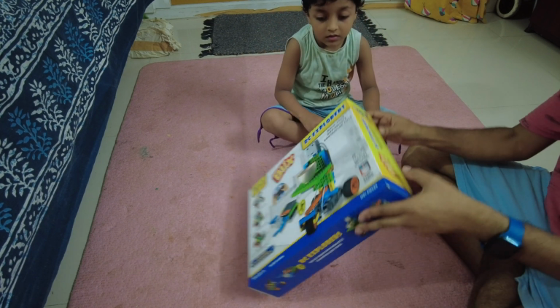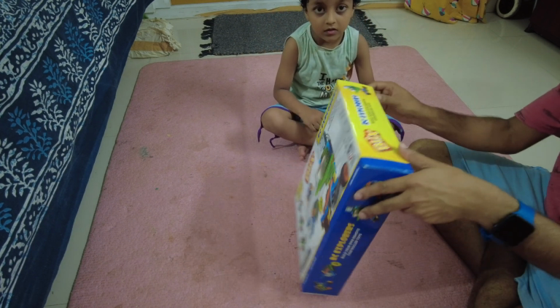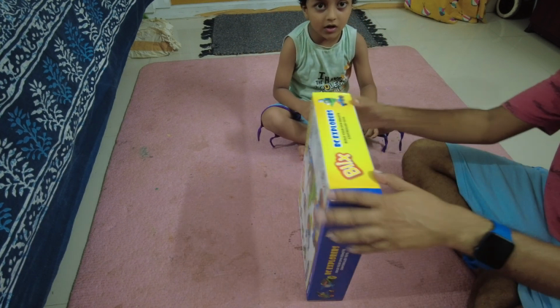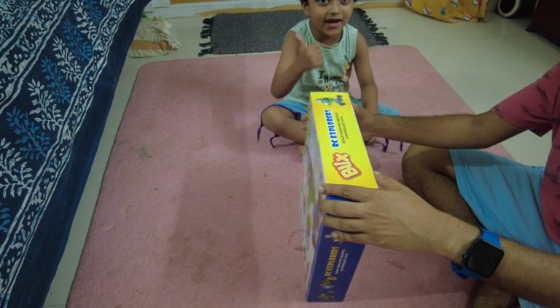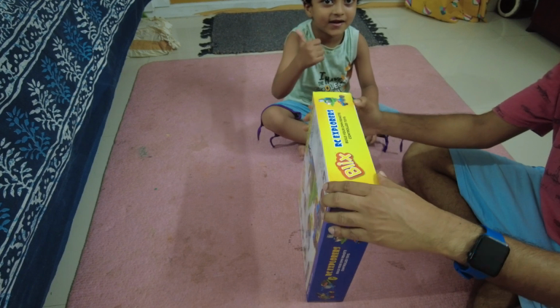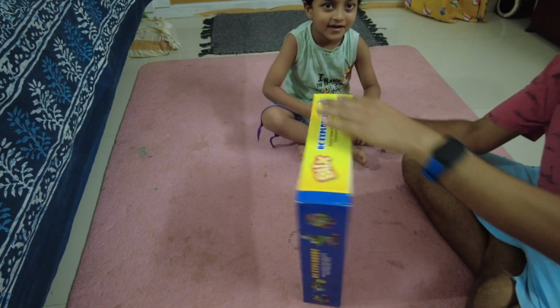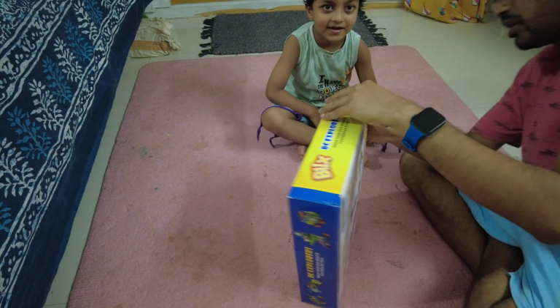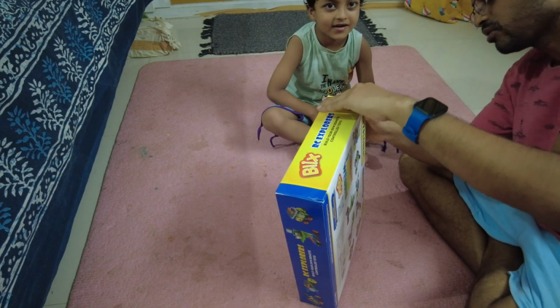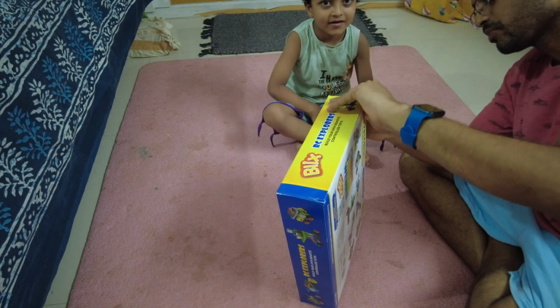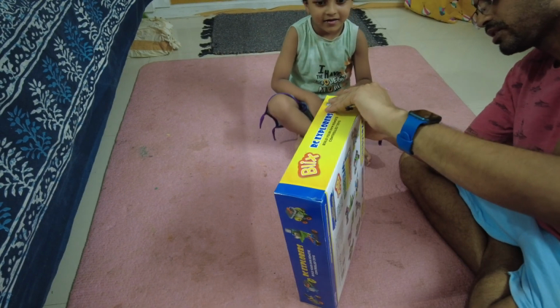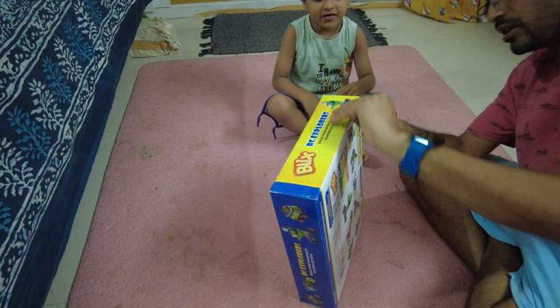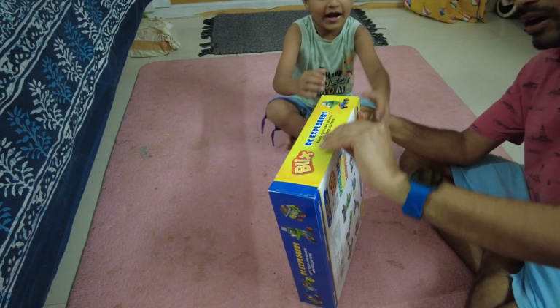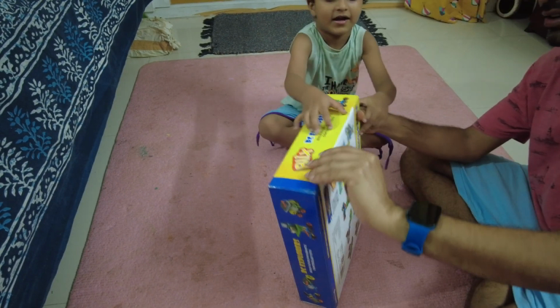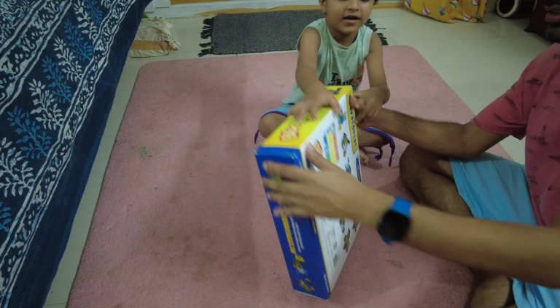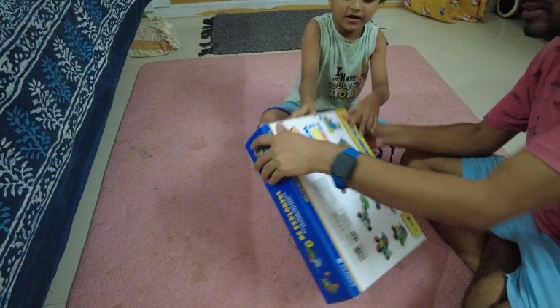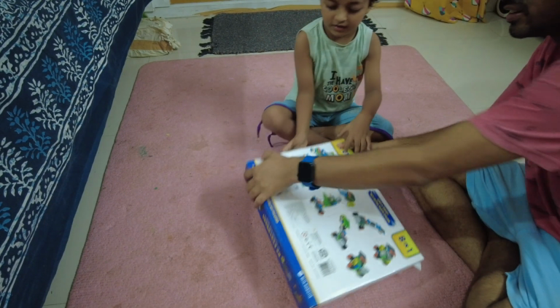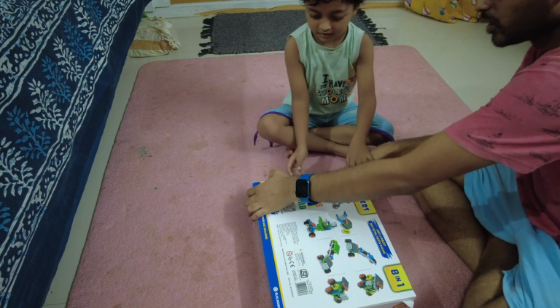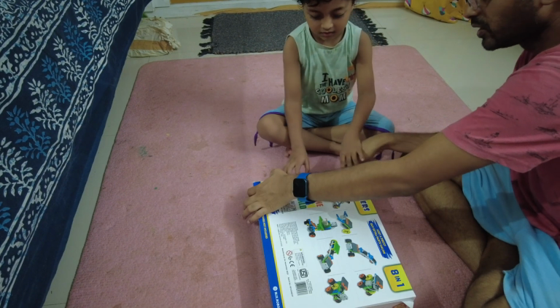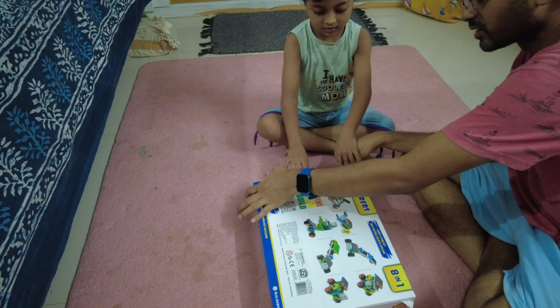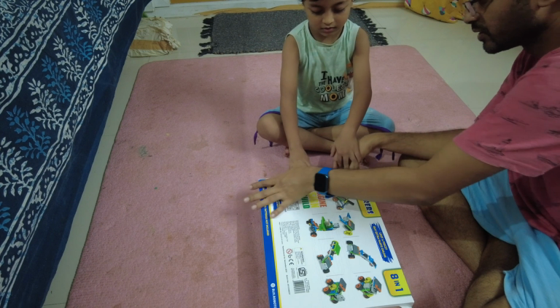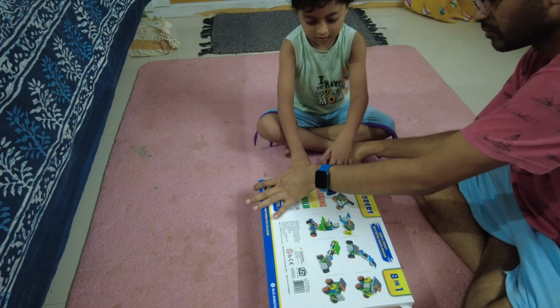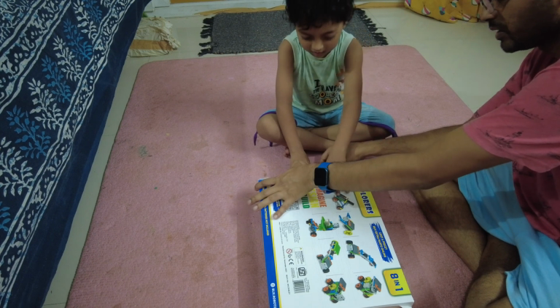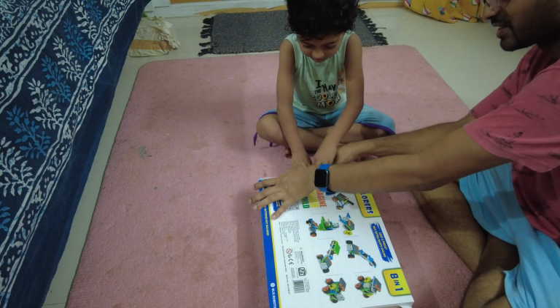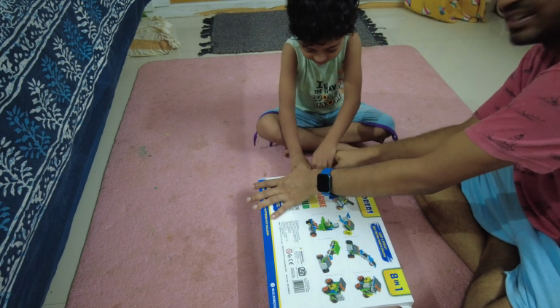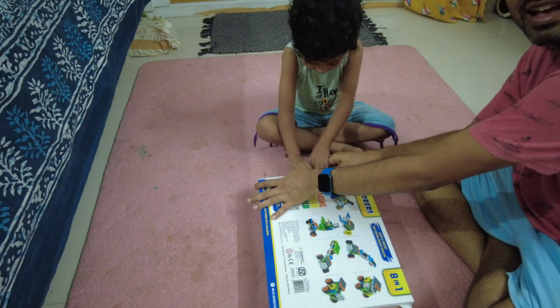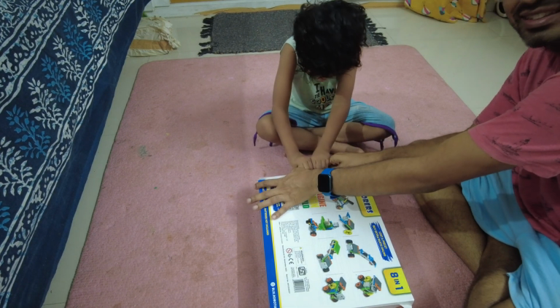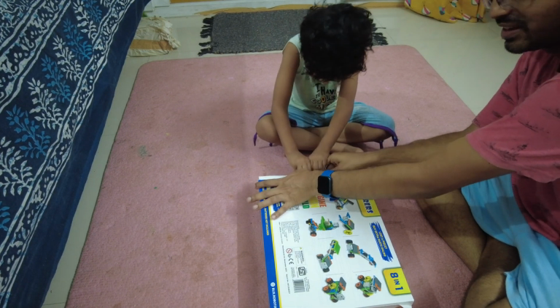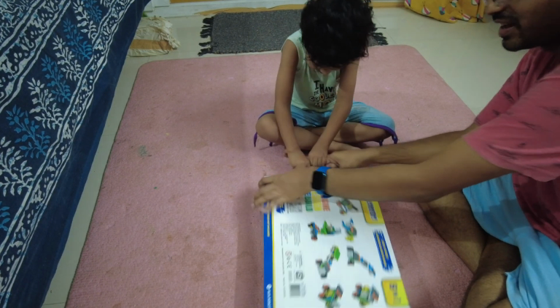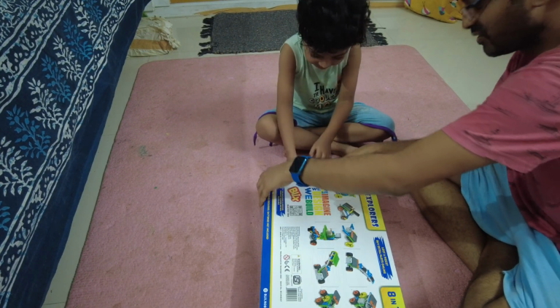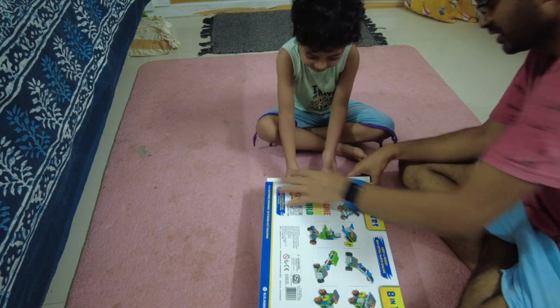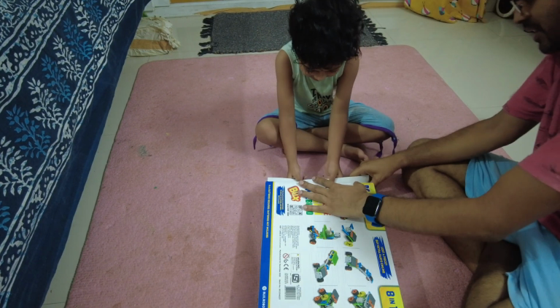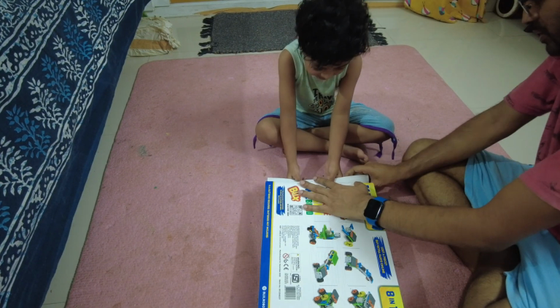Okay, how to open this? It's sealed — you have to tear it. Ah, one minute, I'll cut from this side. It also has a screw.